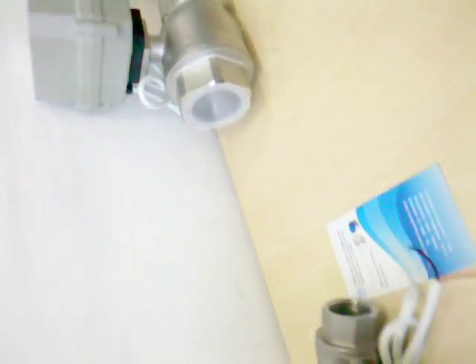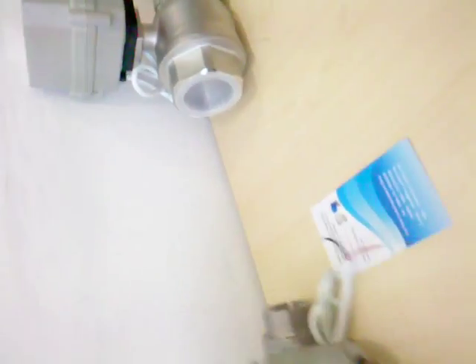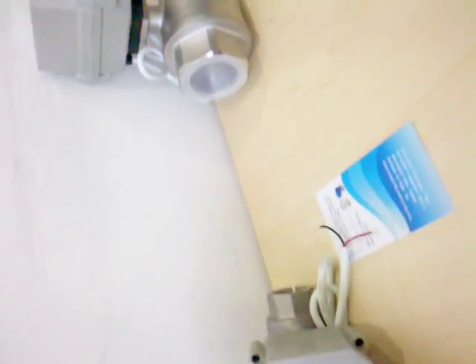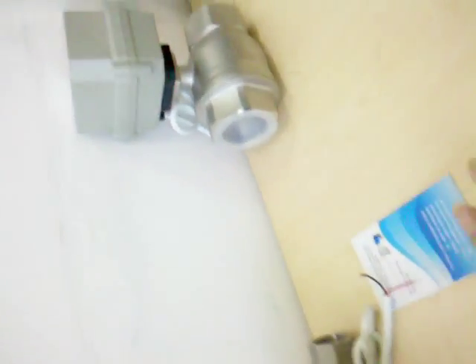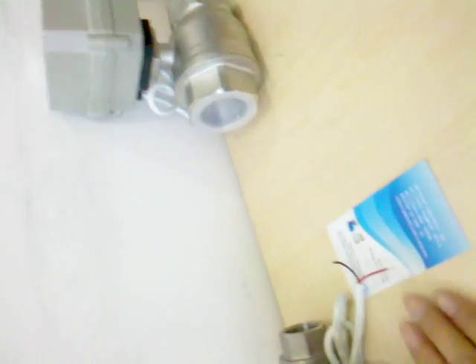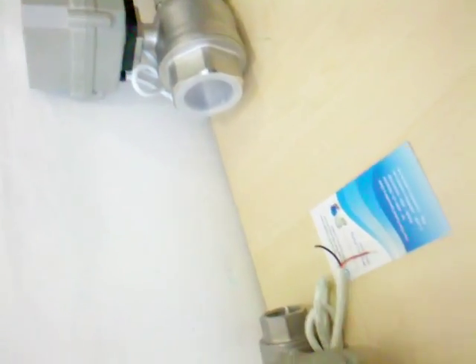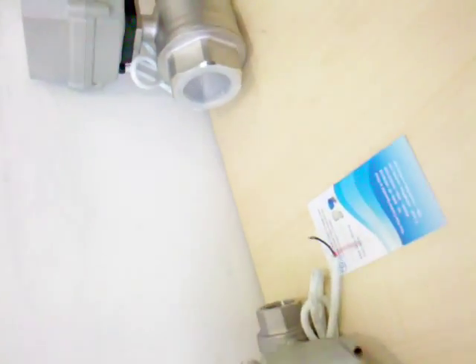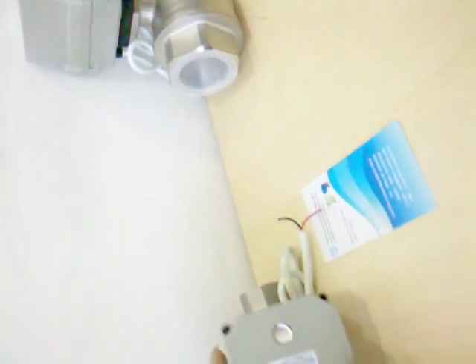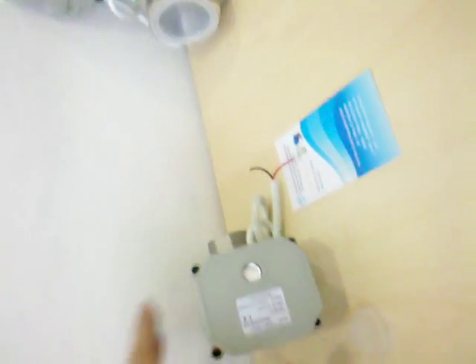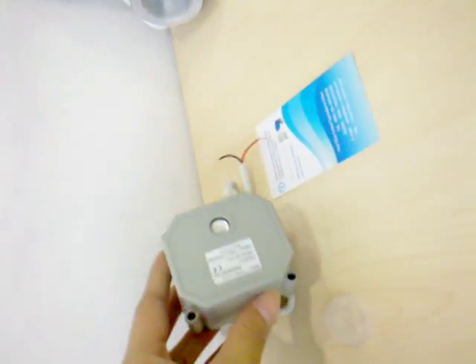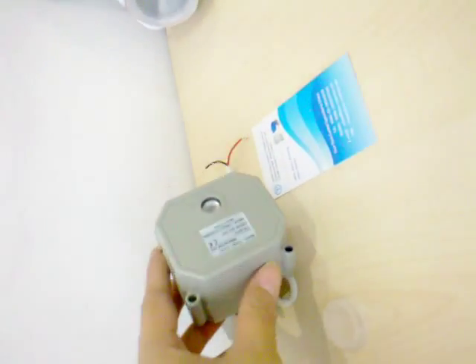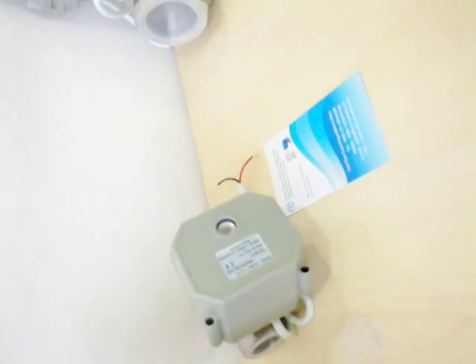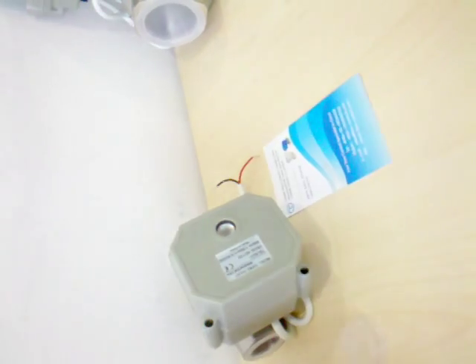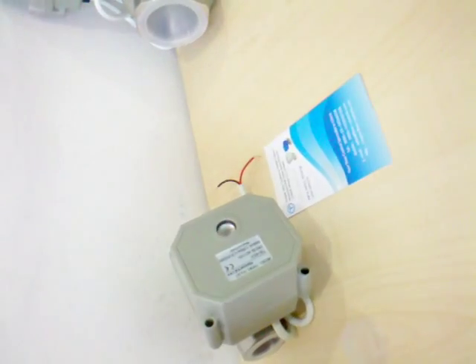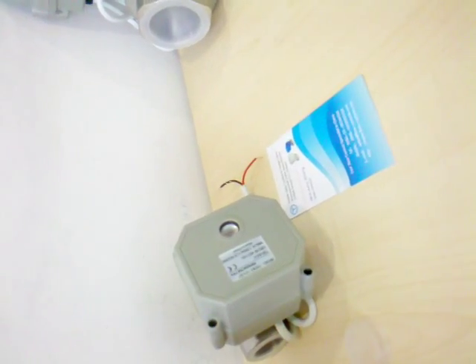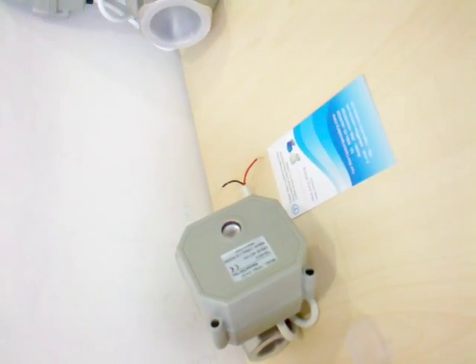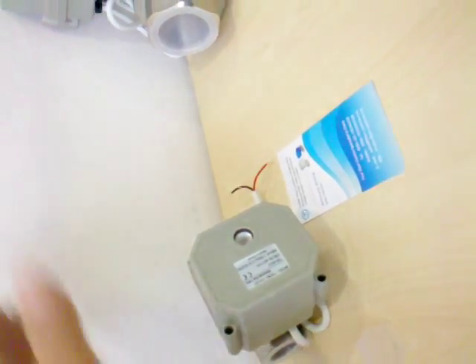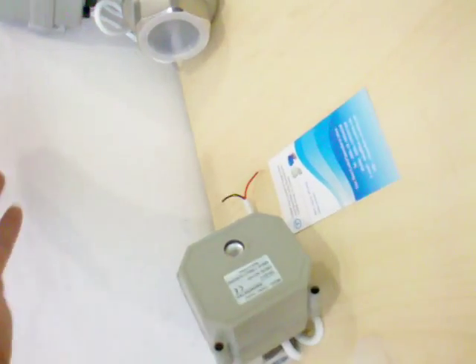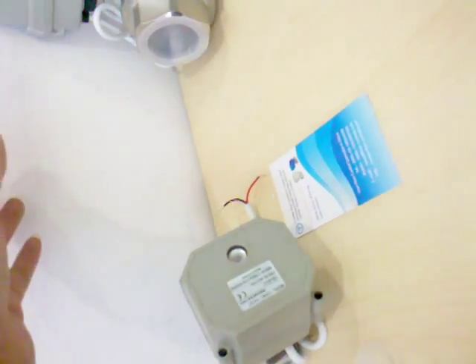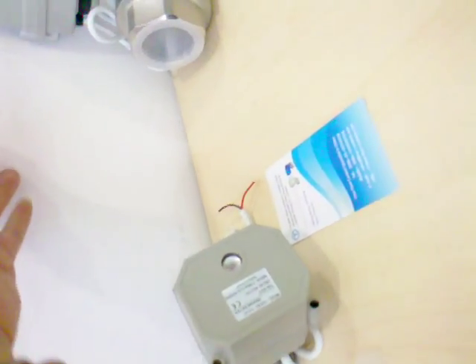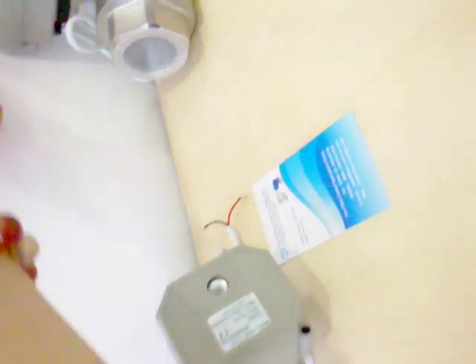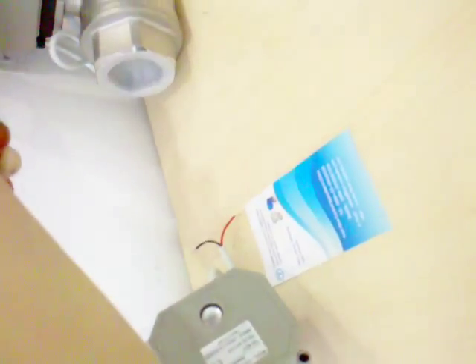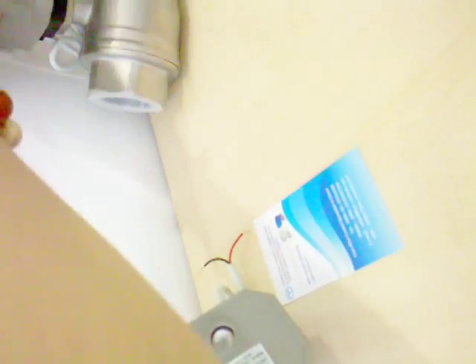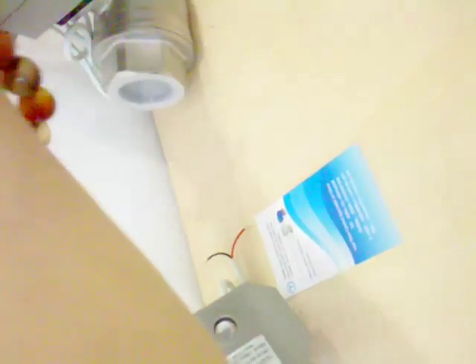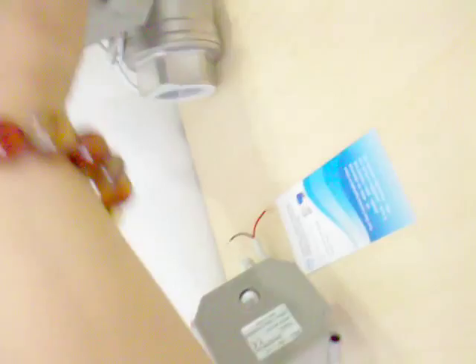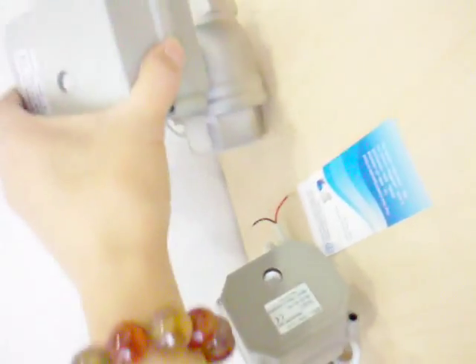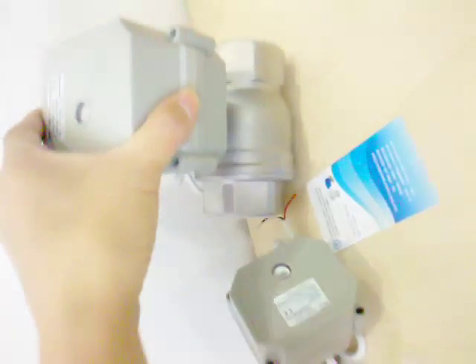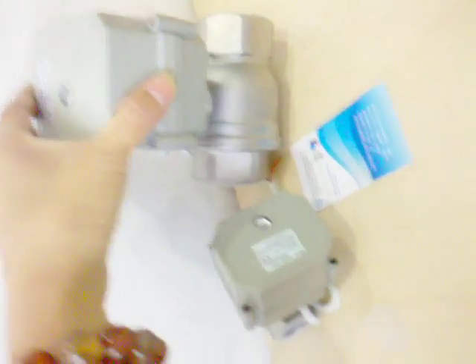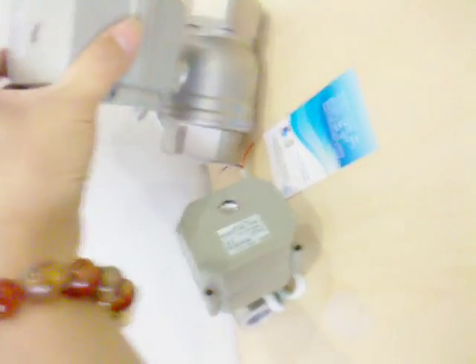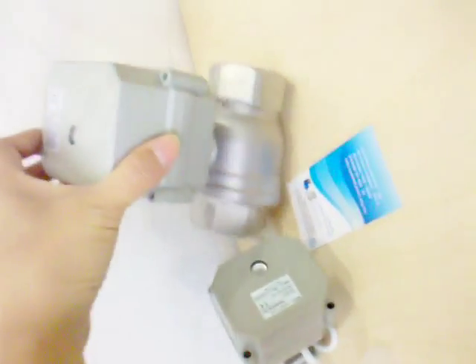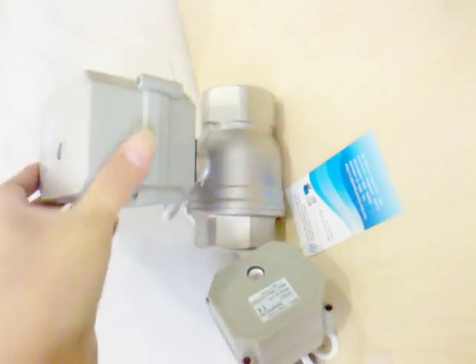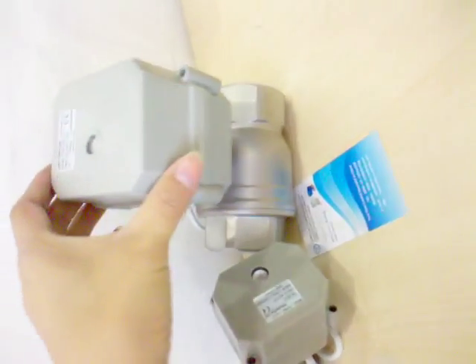And 2-way motorized ball valves are available in bigger sizes, such as 2-inch and larger.